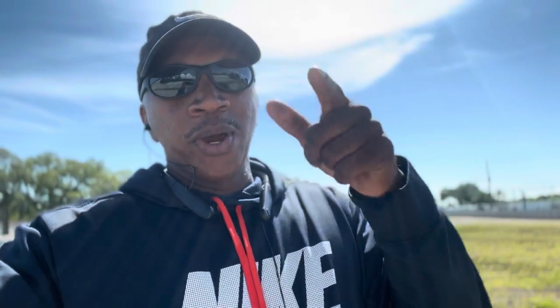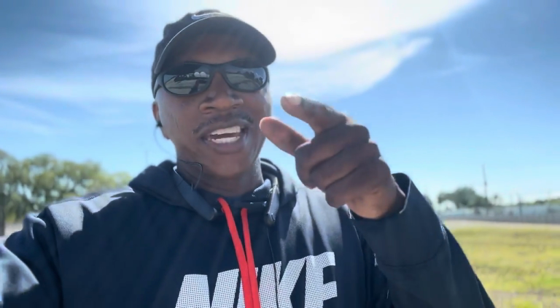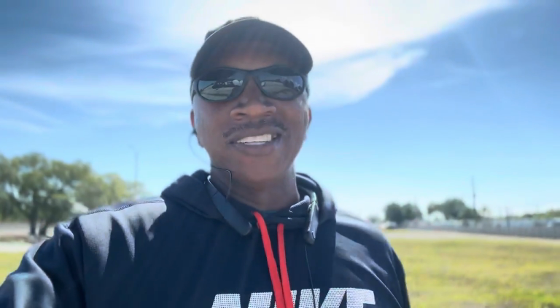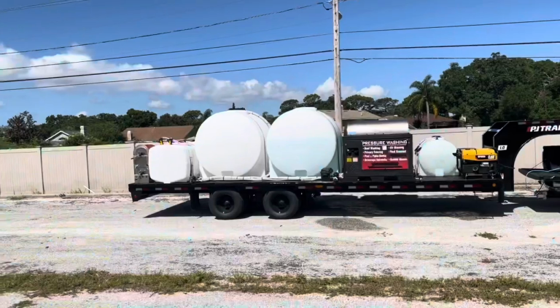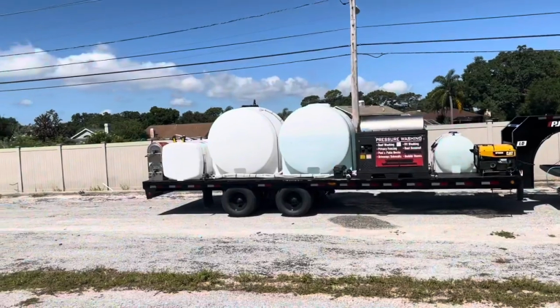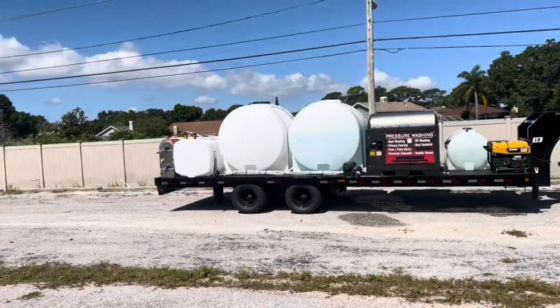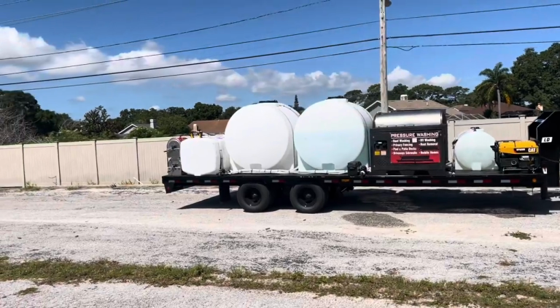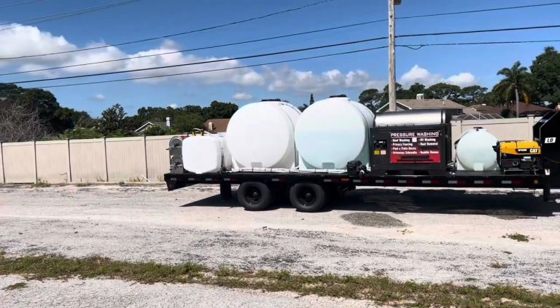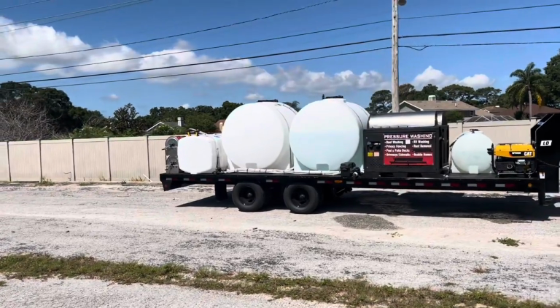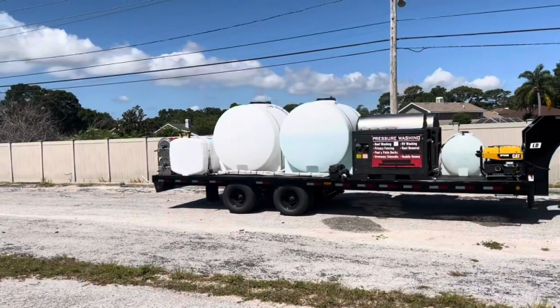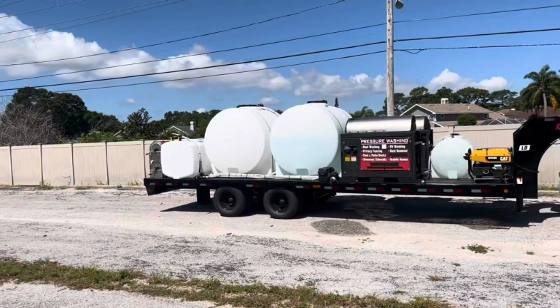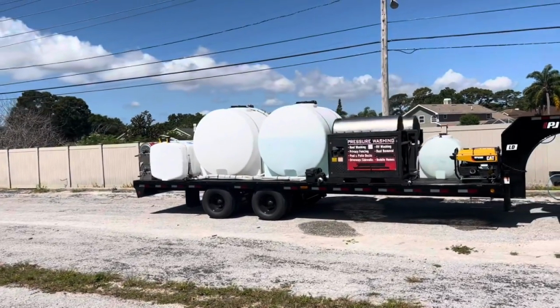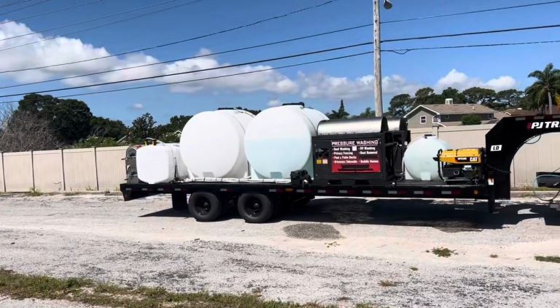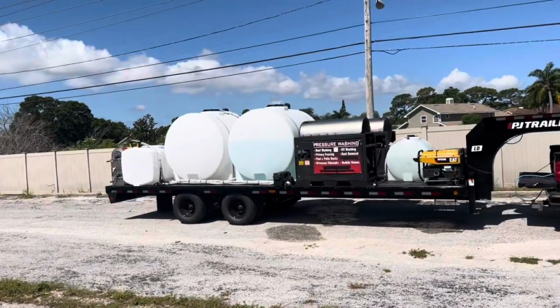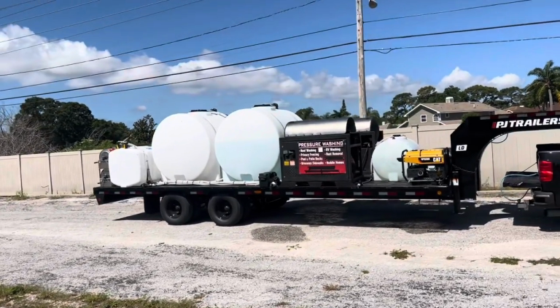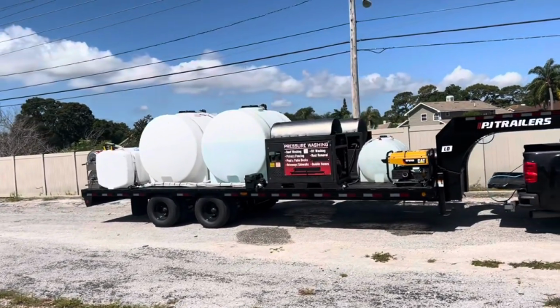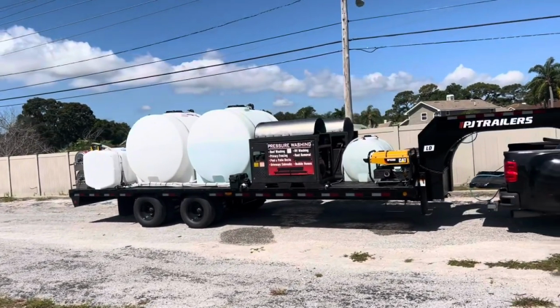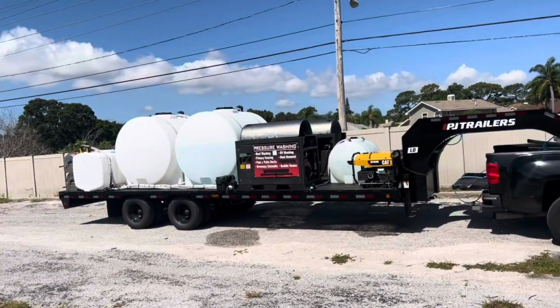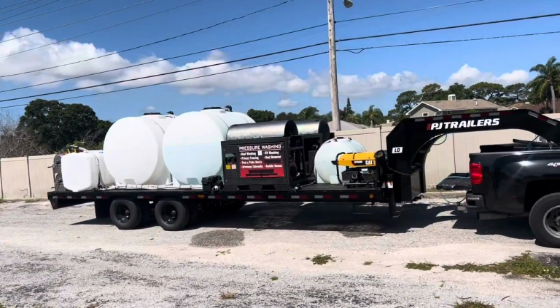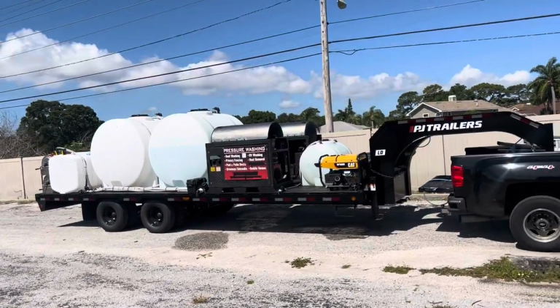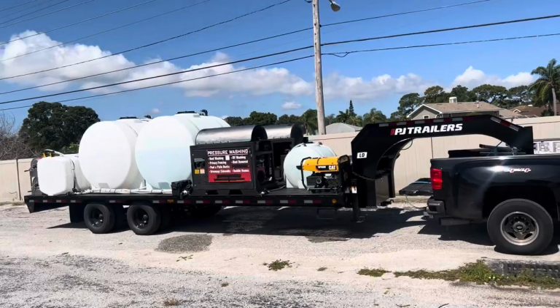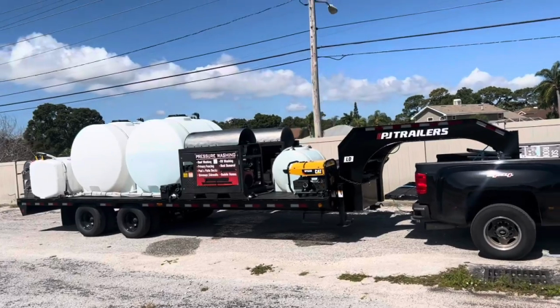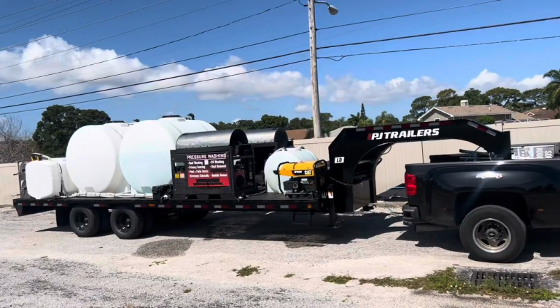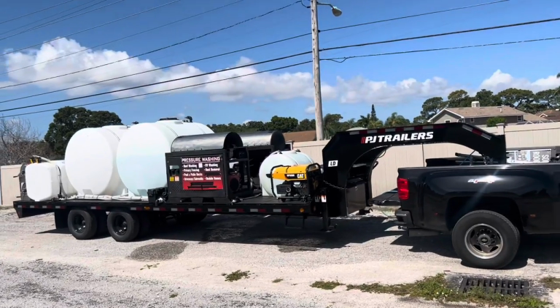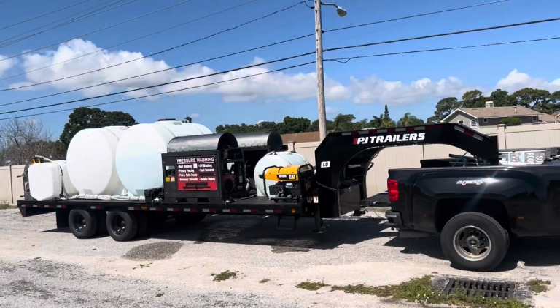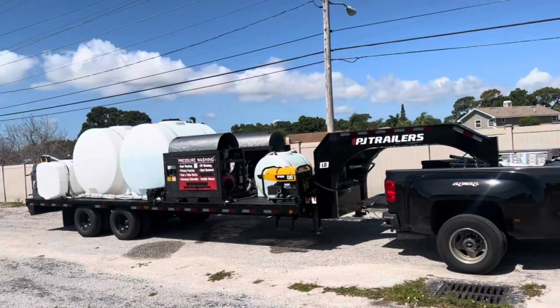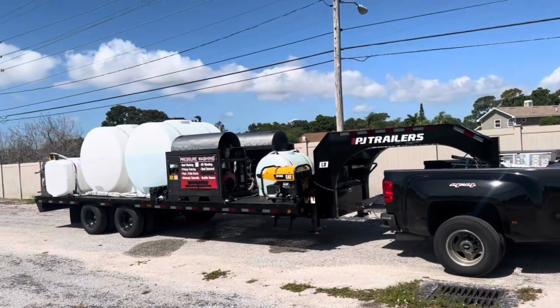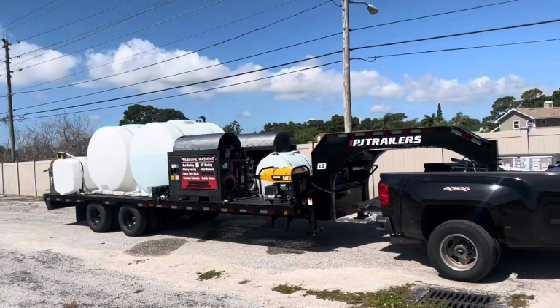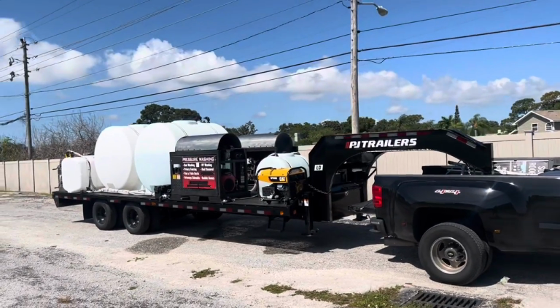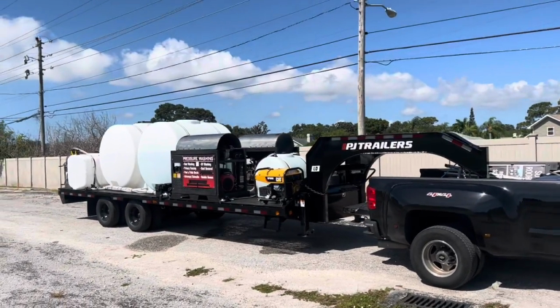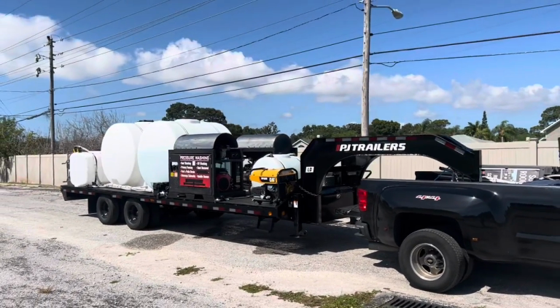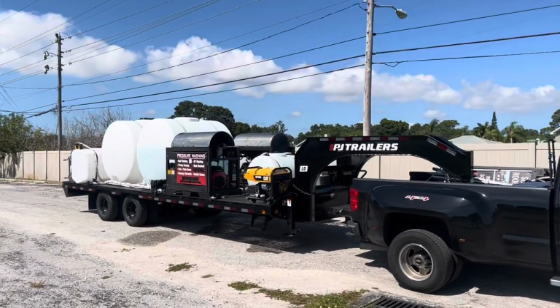All right, get ready to check it out. It is done. This is a PJ trailer, 26 foot, 25,000 GVW.